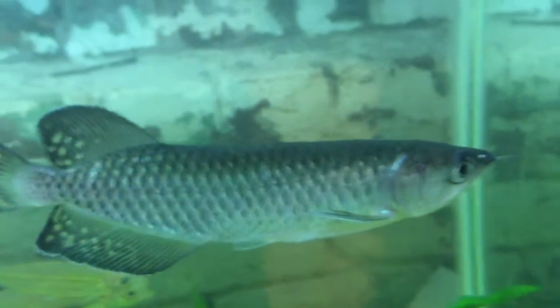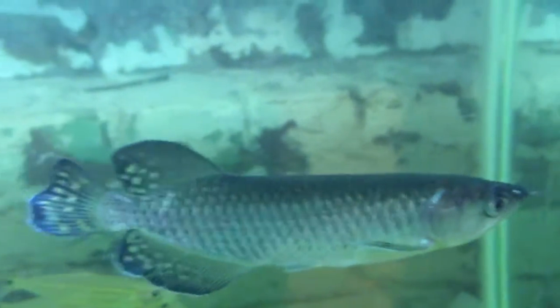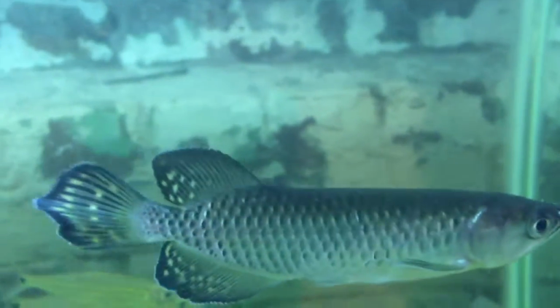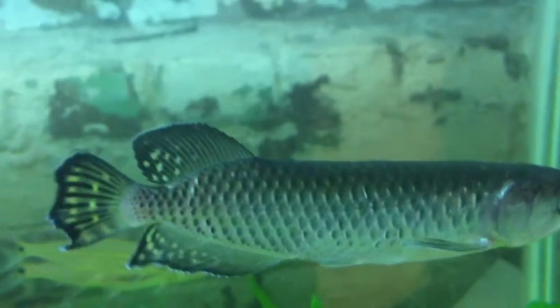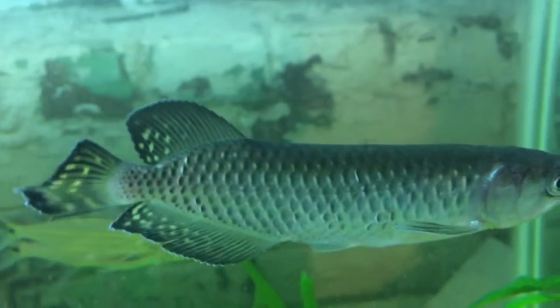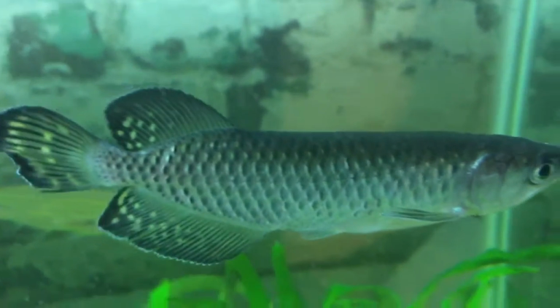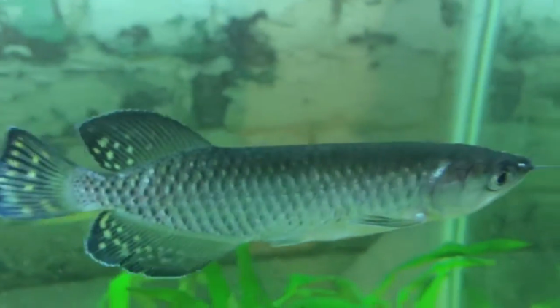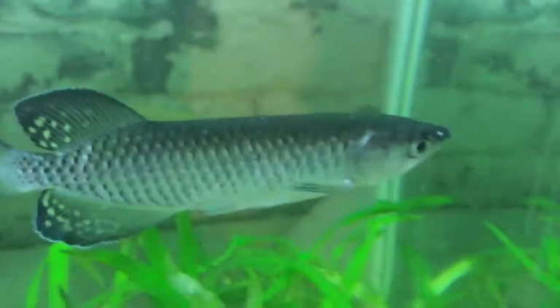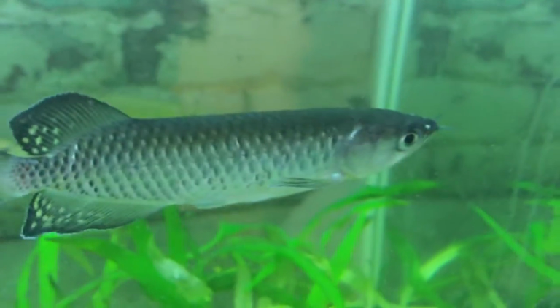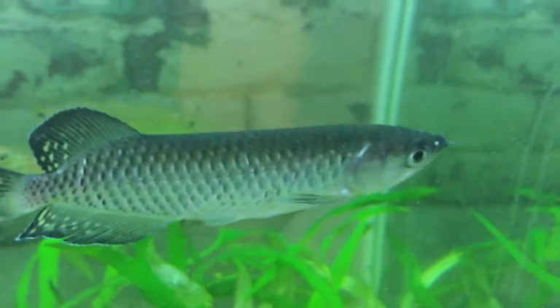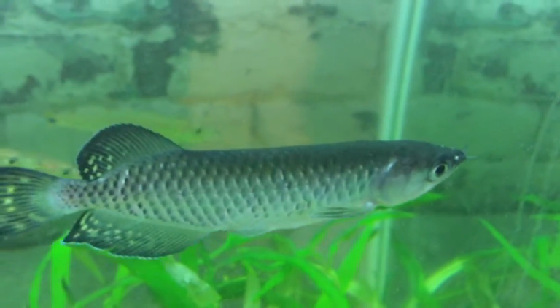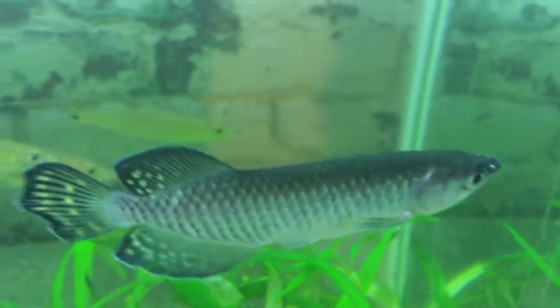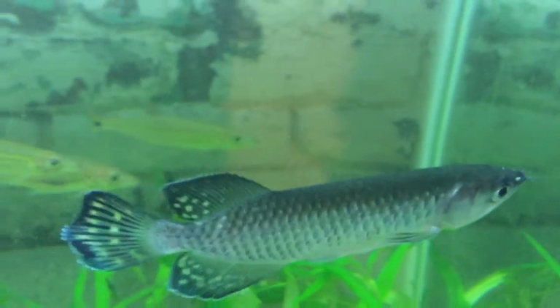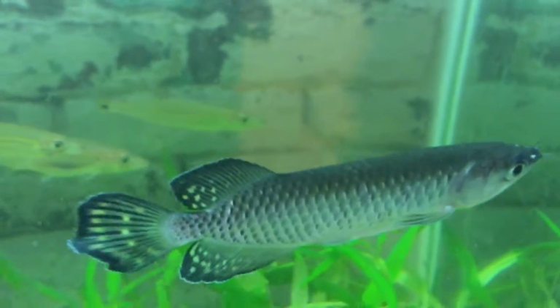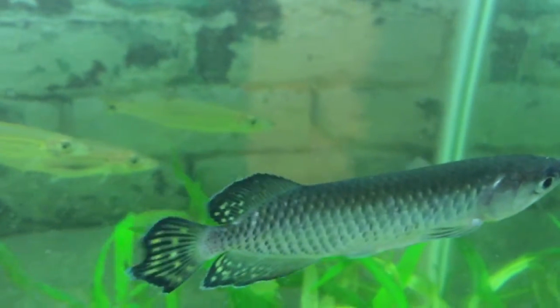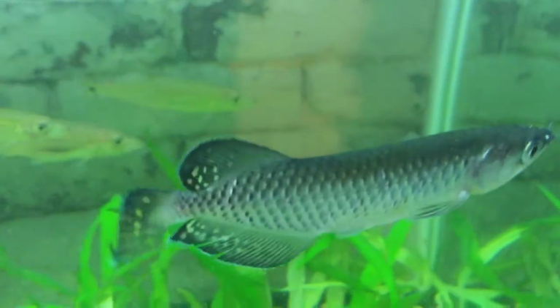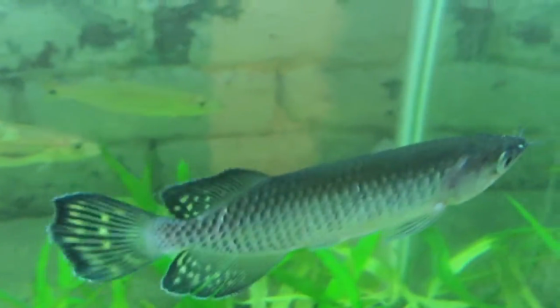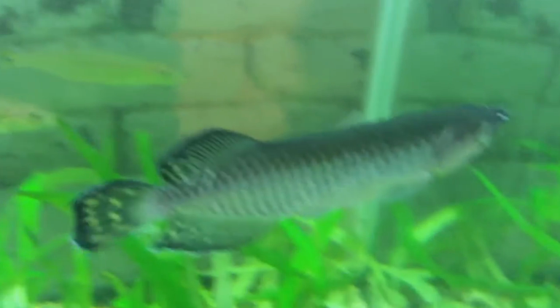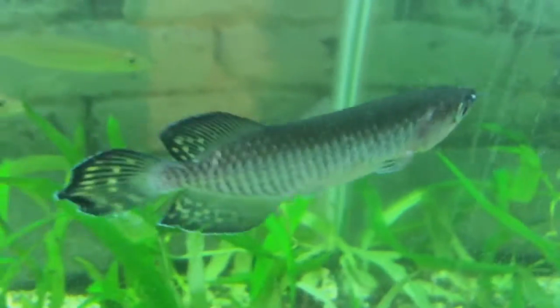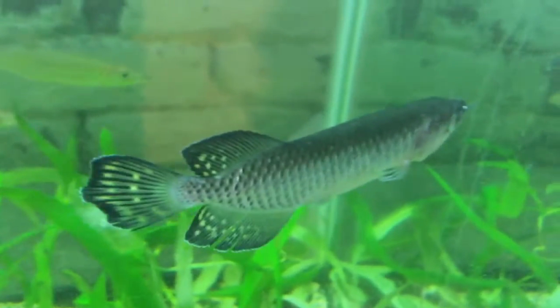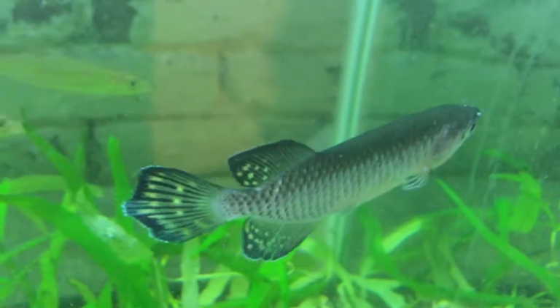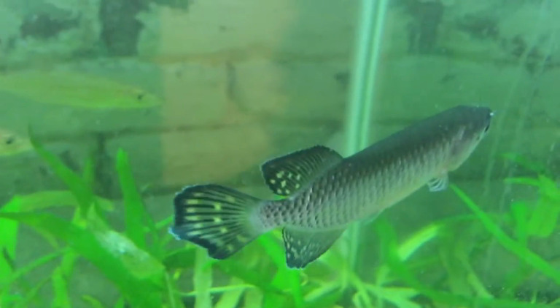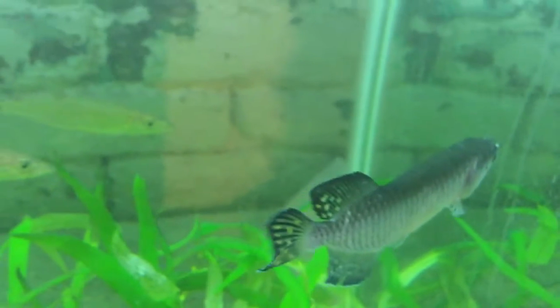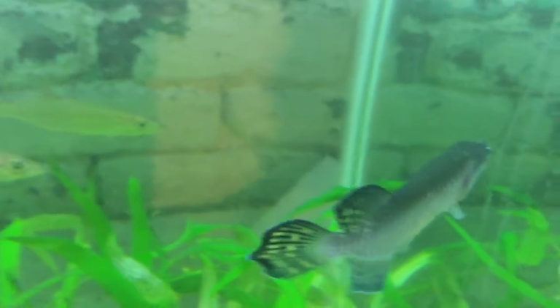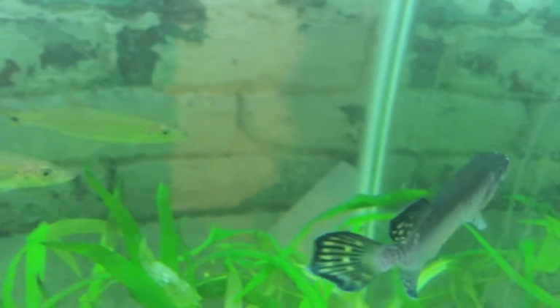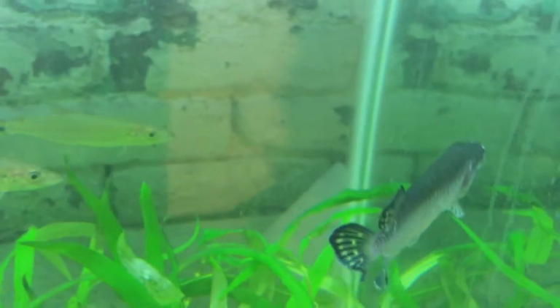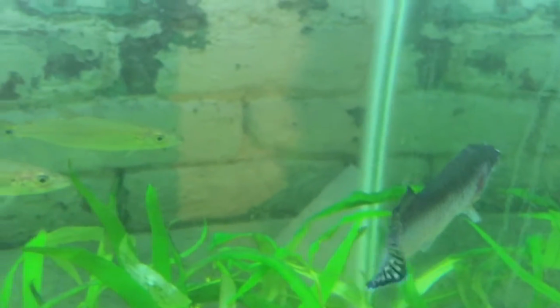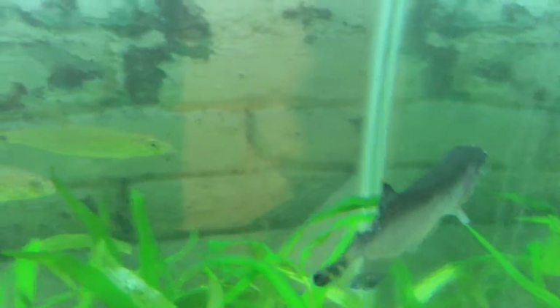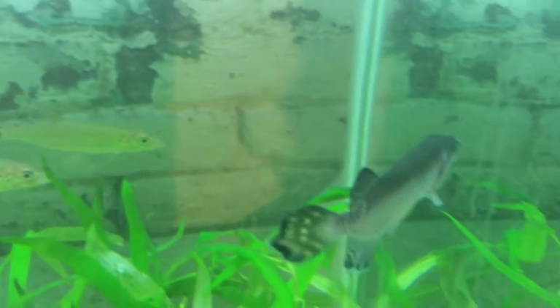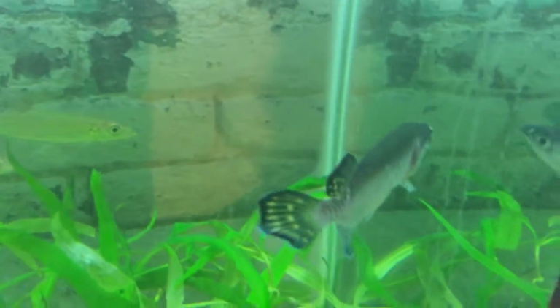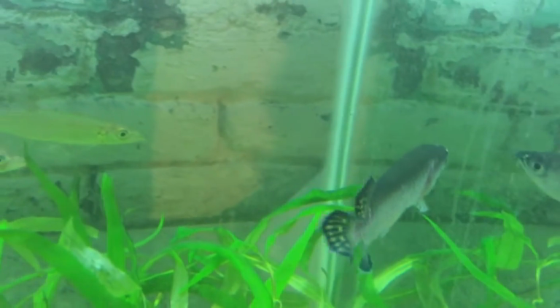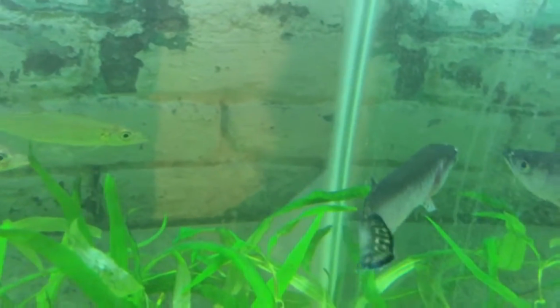A lot of Asian Arowanas — I think almost all of them from Asia — are illegal in the US but legal in Canada, so that sucks.